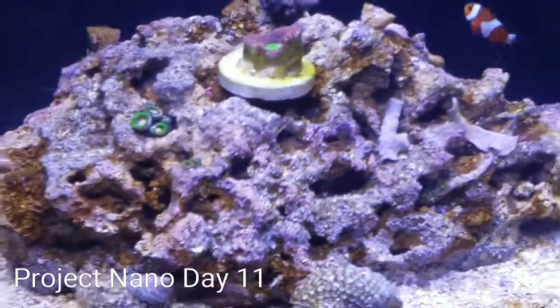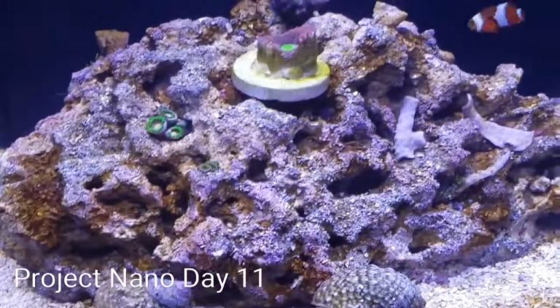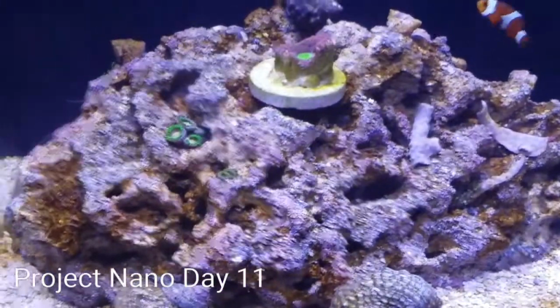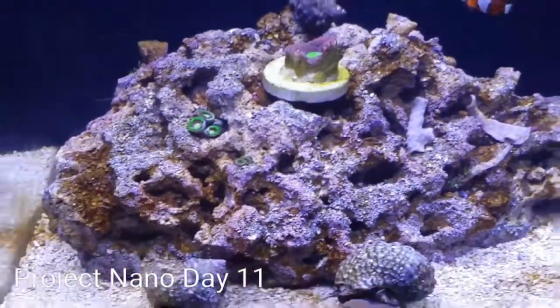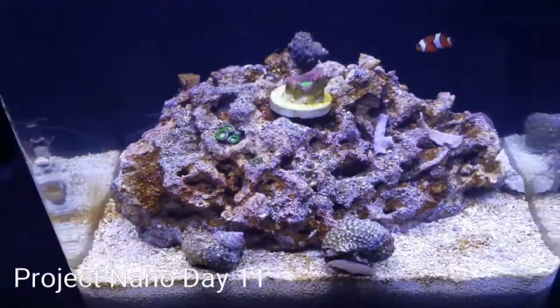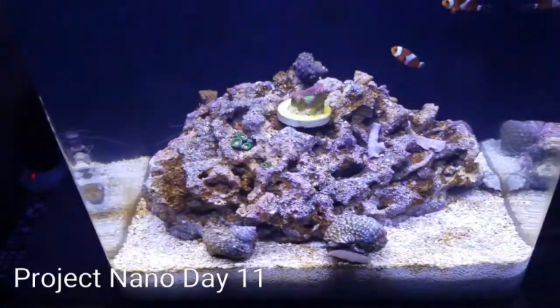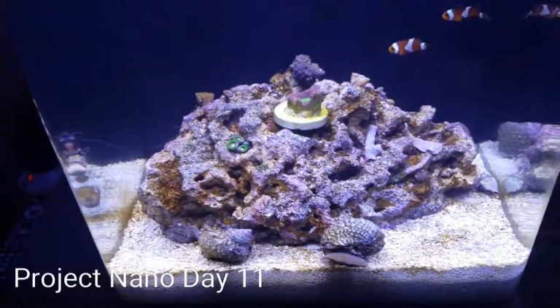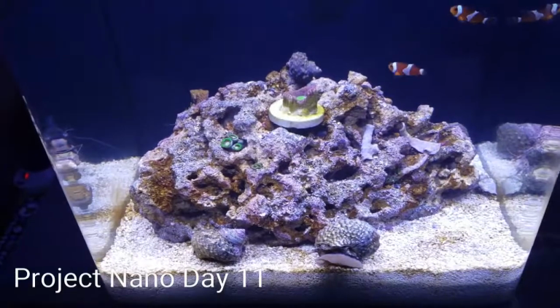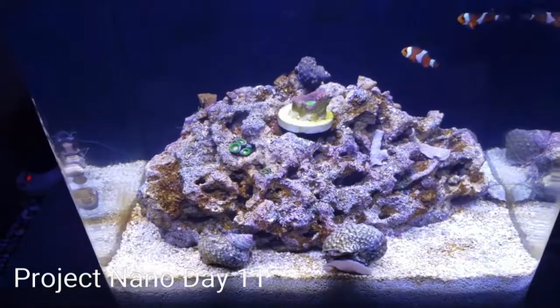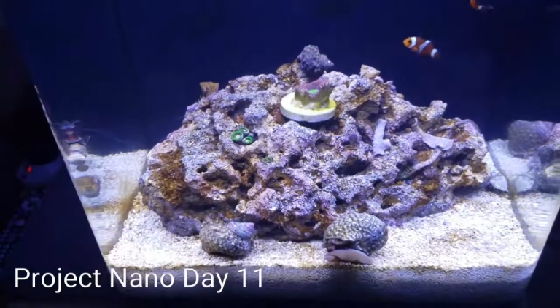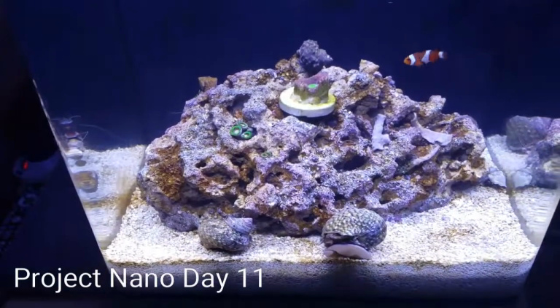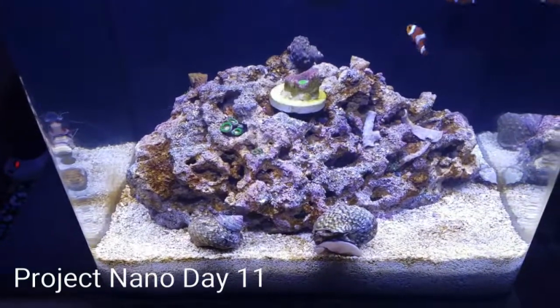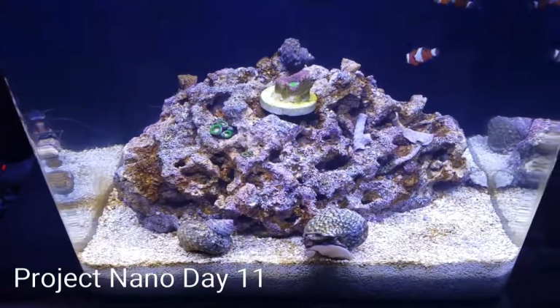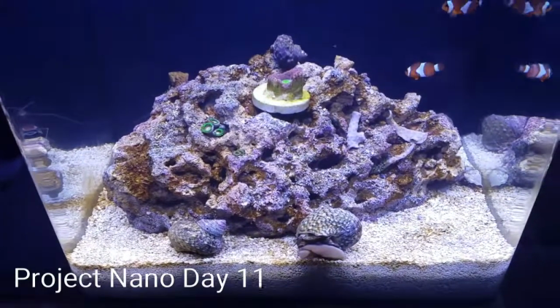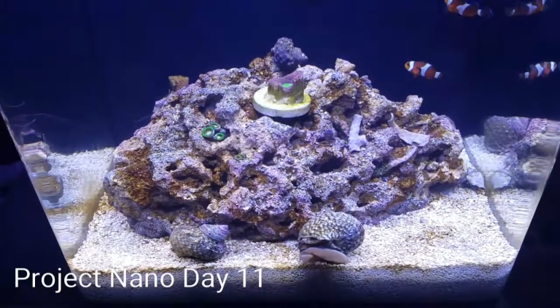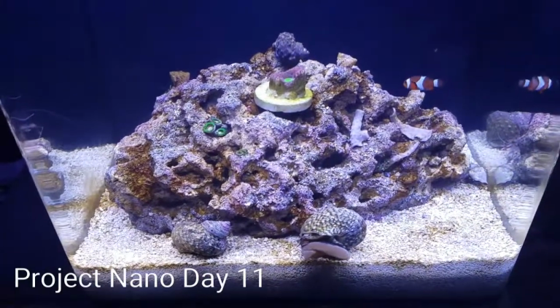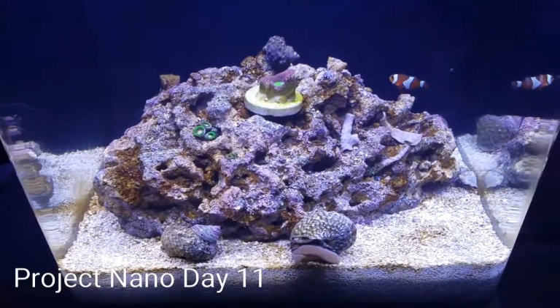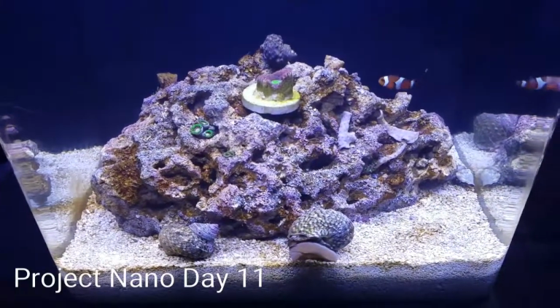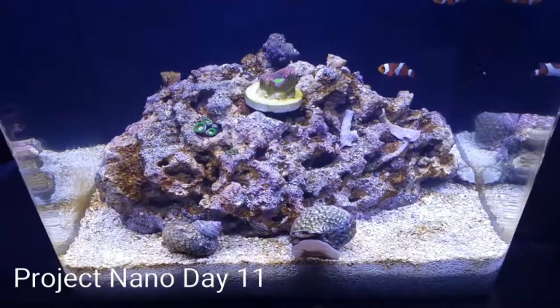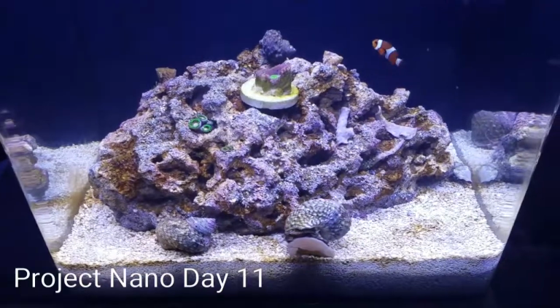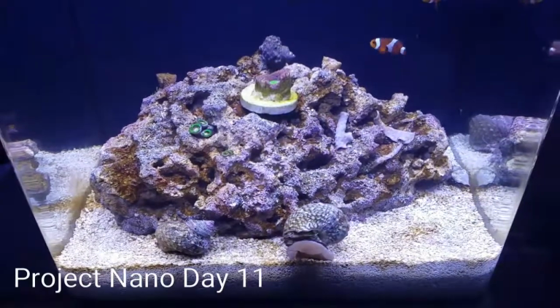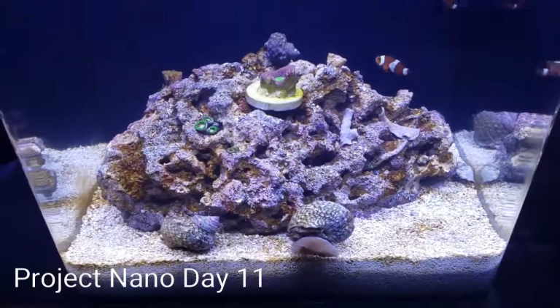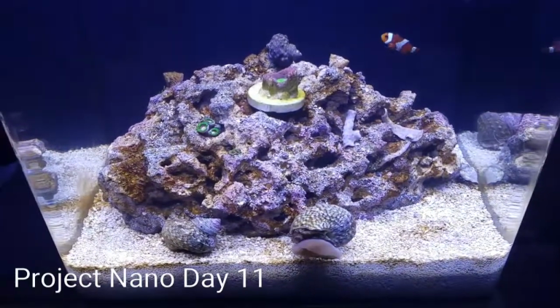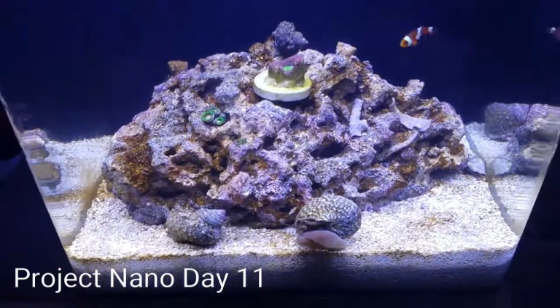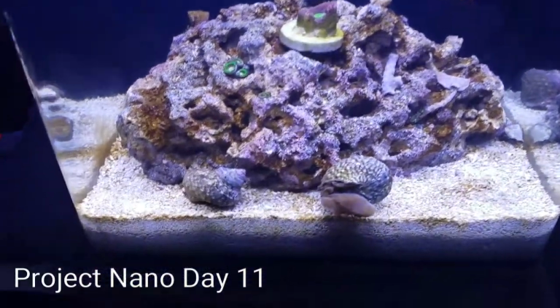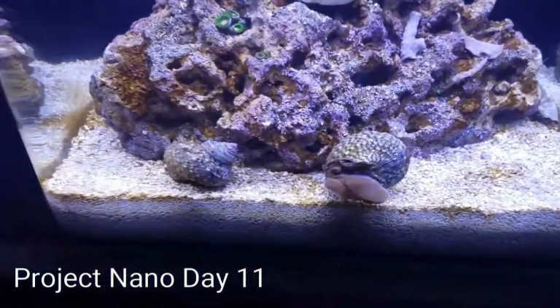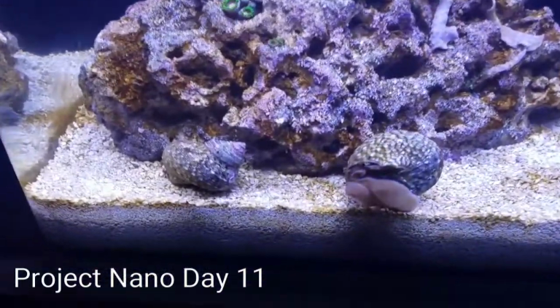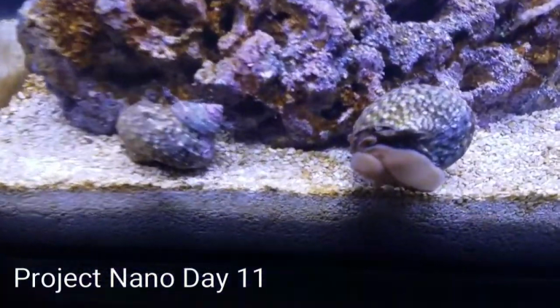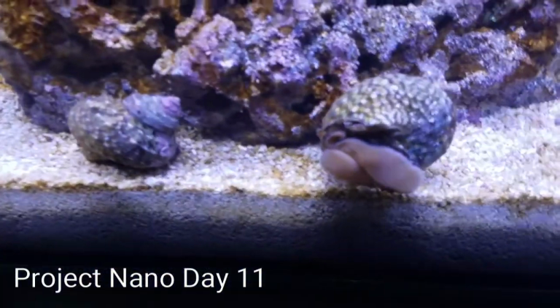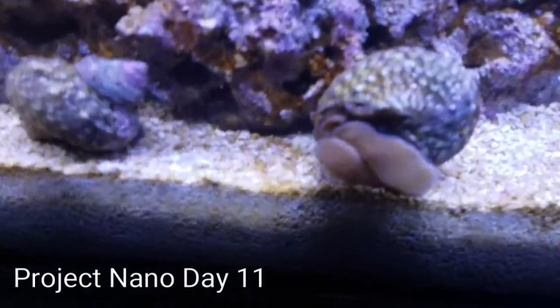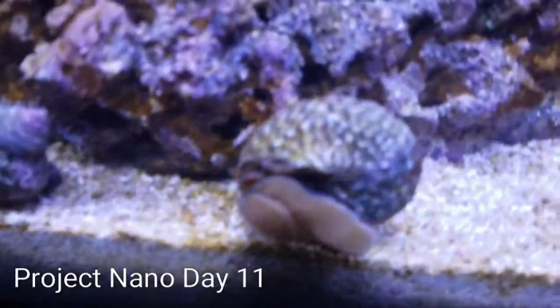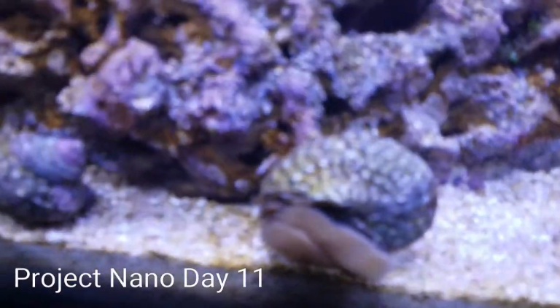Once they're done I'll be moving them into my larger tank and grab some of the smaller turbo snails from my large tank to put in here on more permanent duty. I went ahead and grabbed some of the big ones — I mean, these things are gigantic.